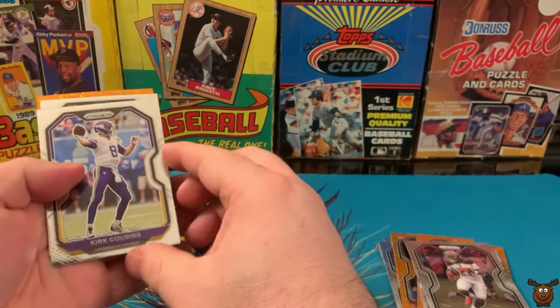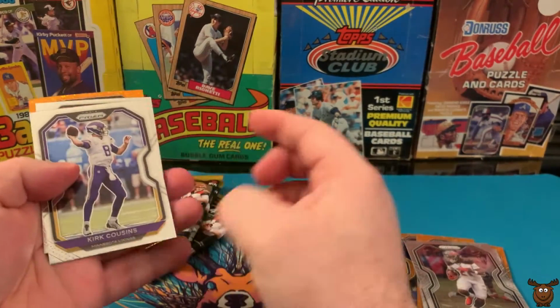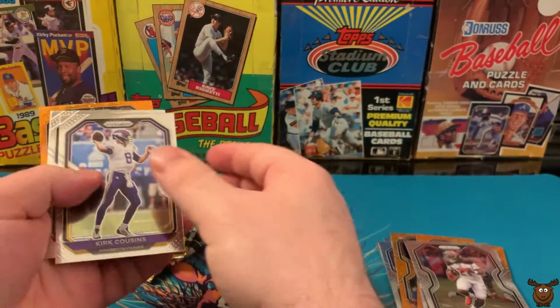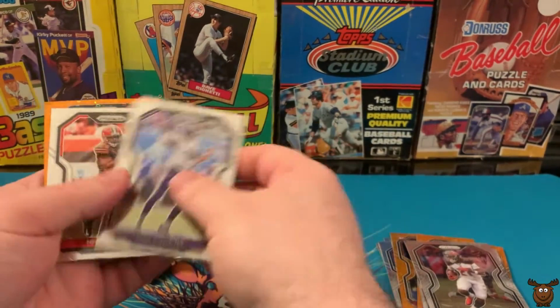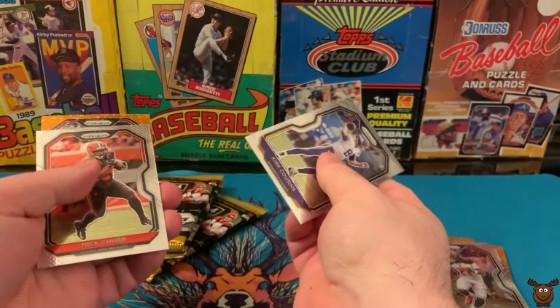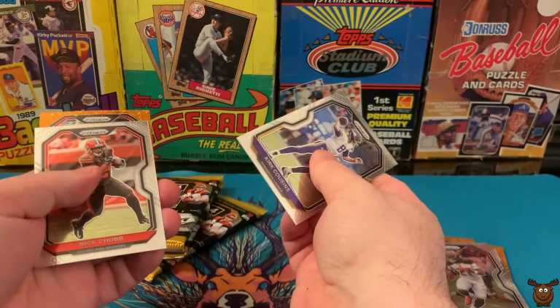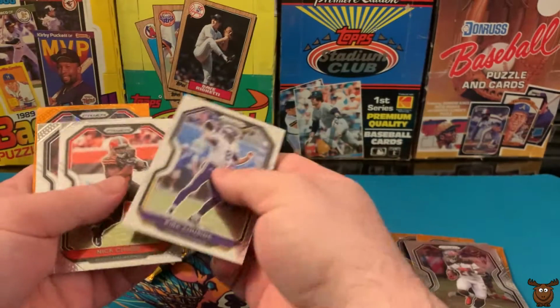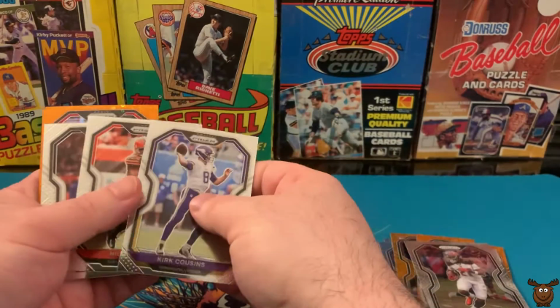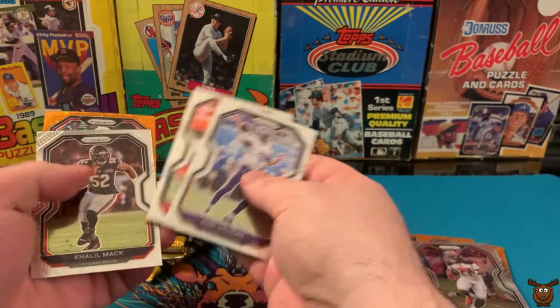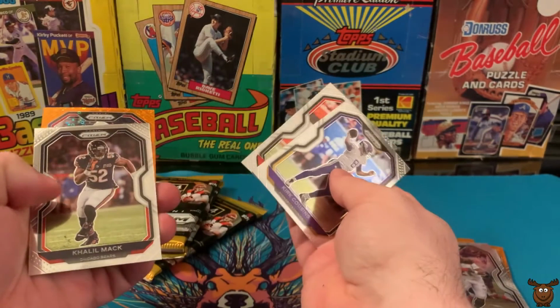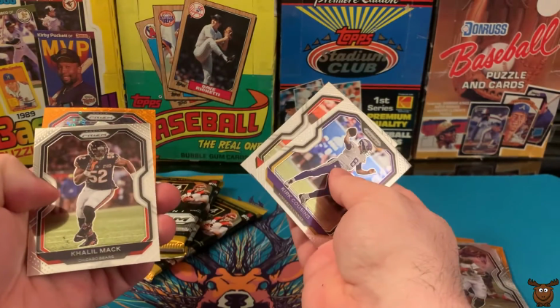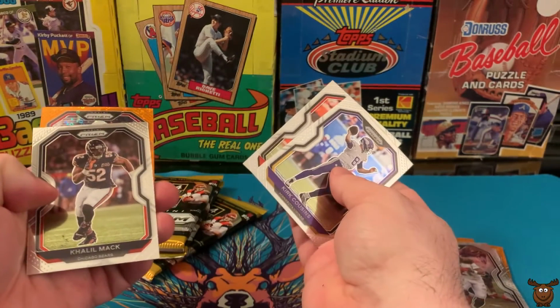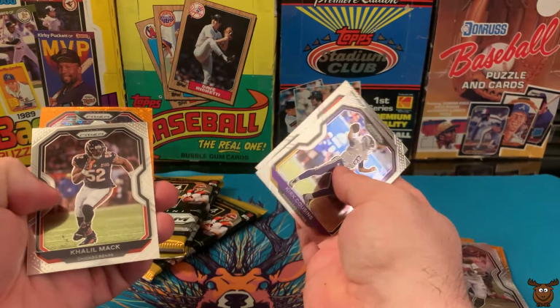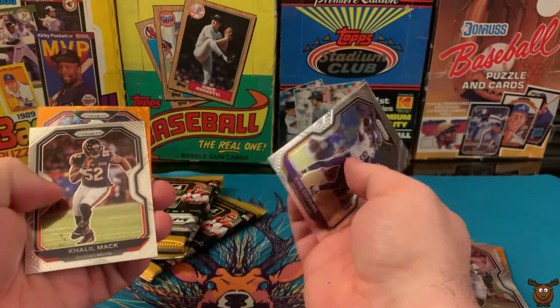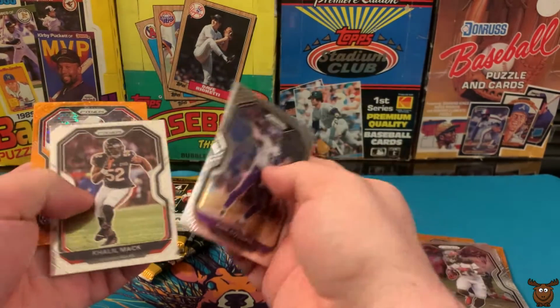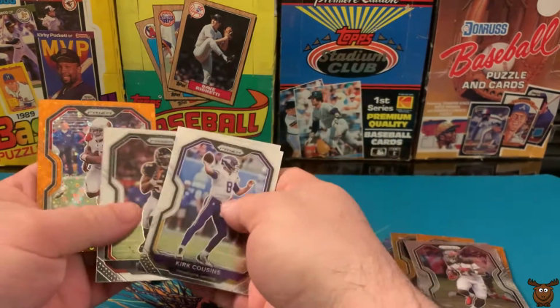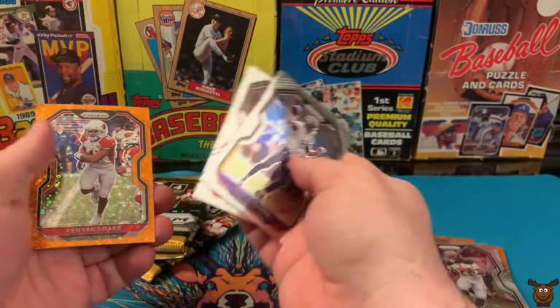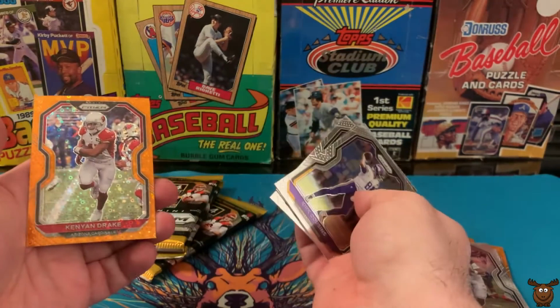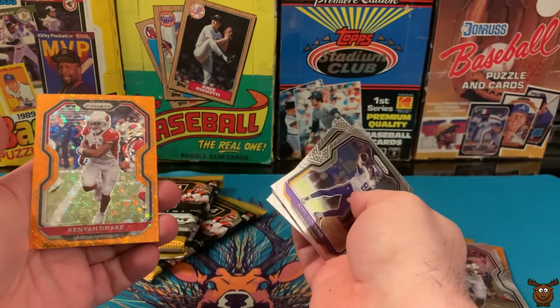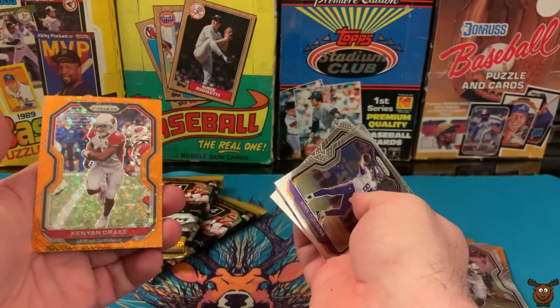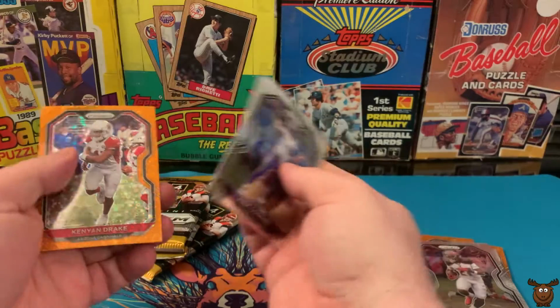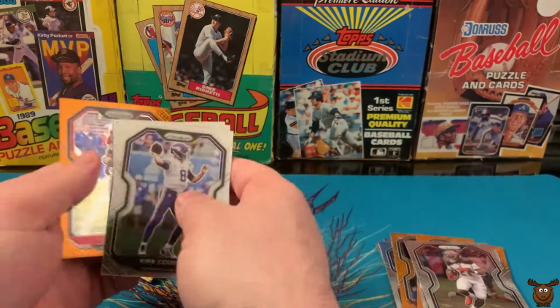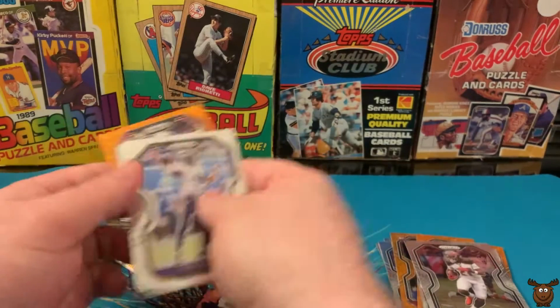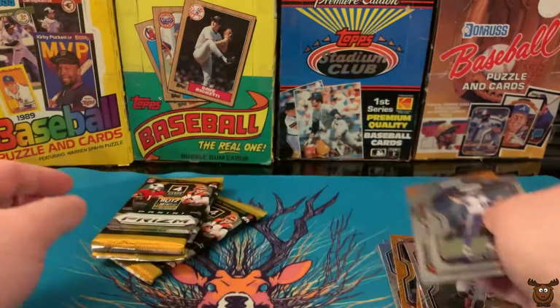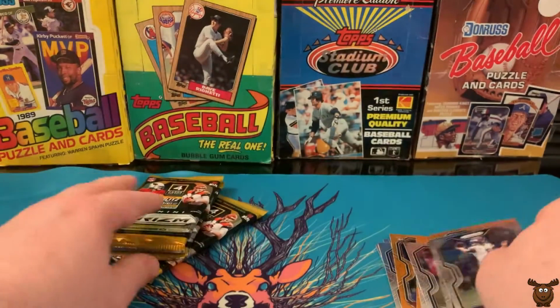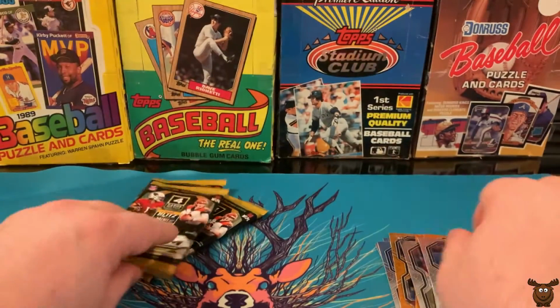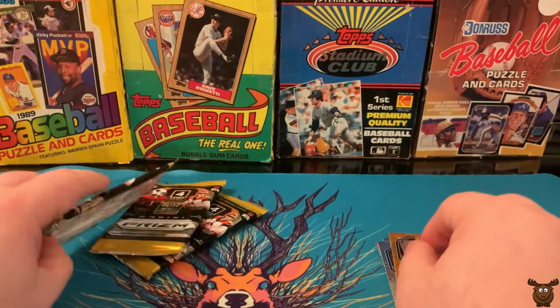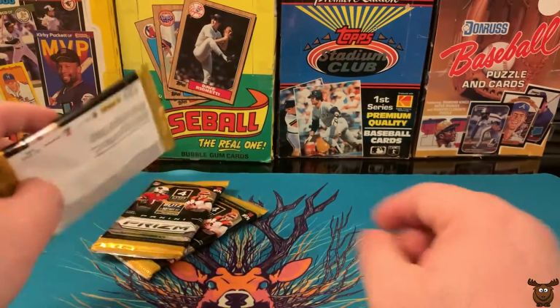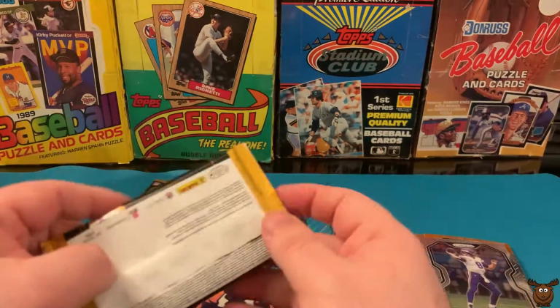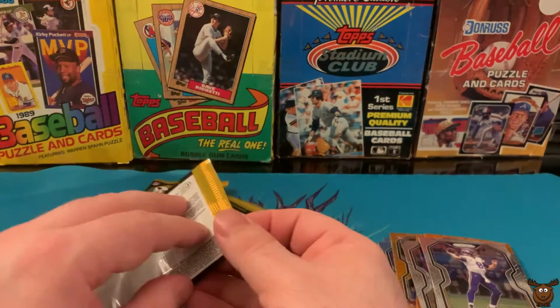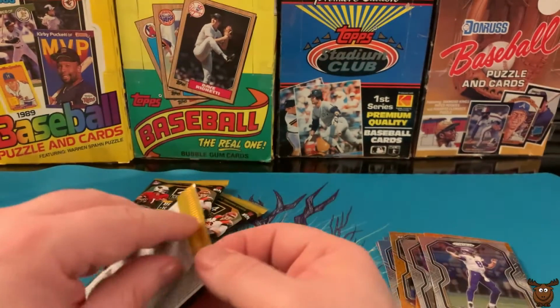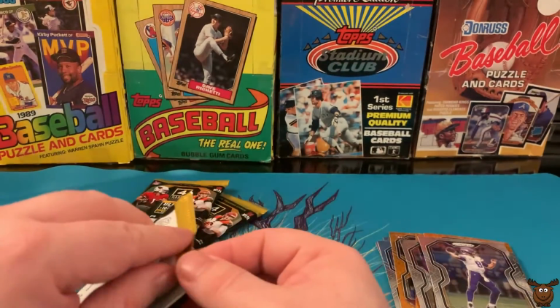Here we have Kirk Cousins, Nick Chubb of the University of Georgia, Khalil Mack, and Kenyon Drake Orange. So that's half the pack.